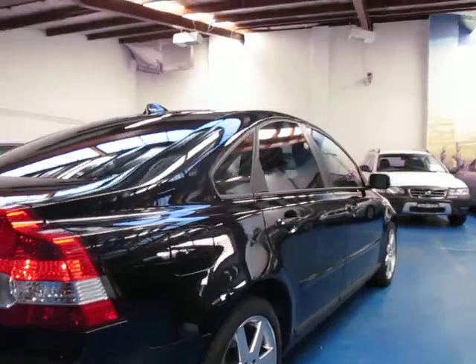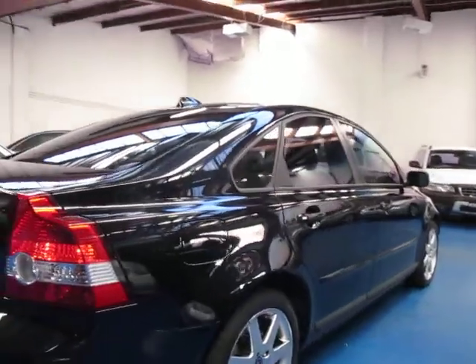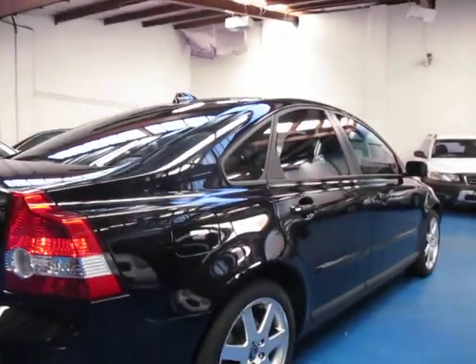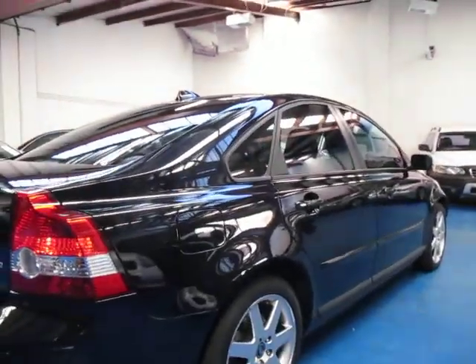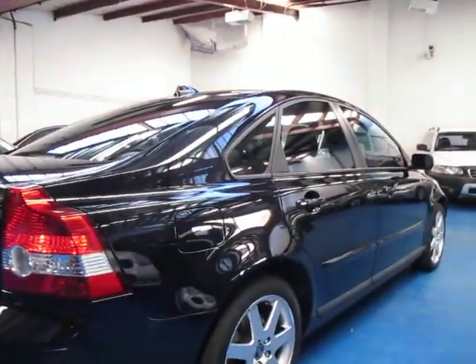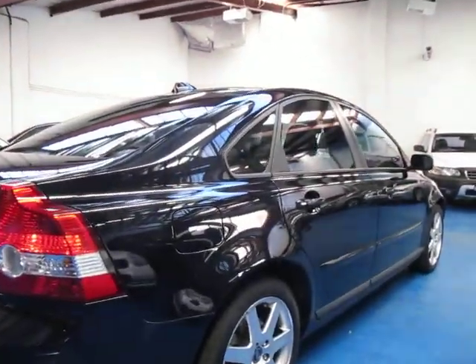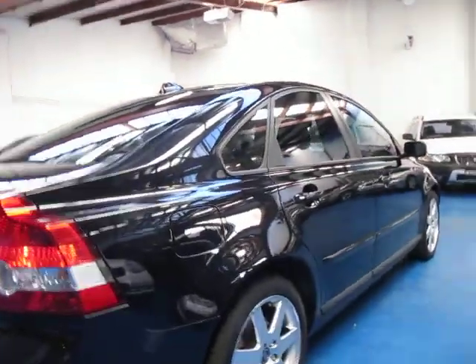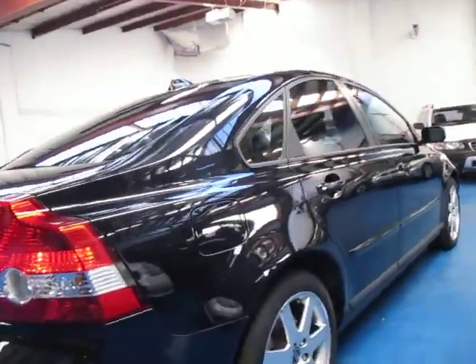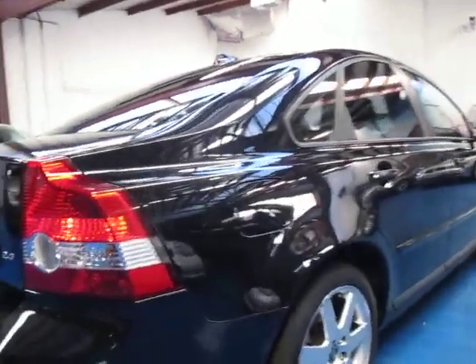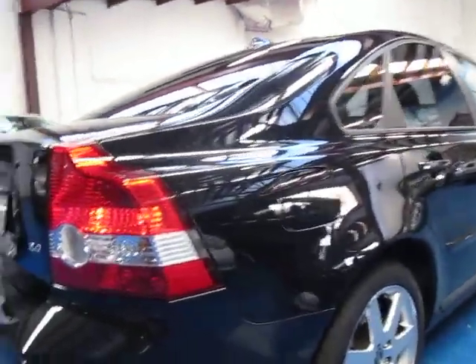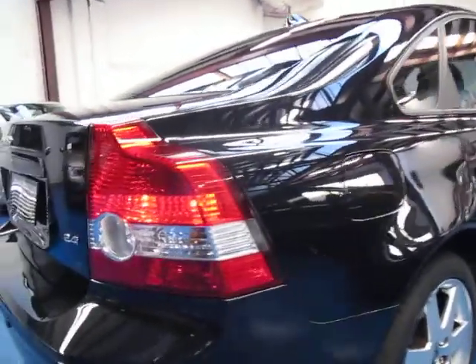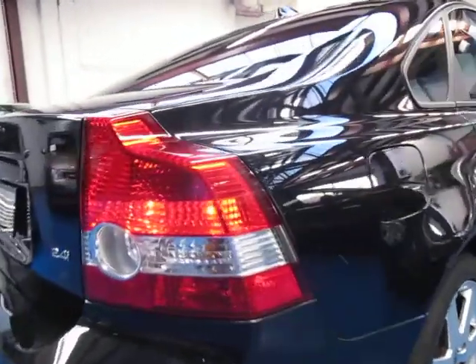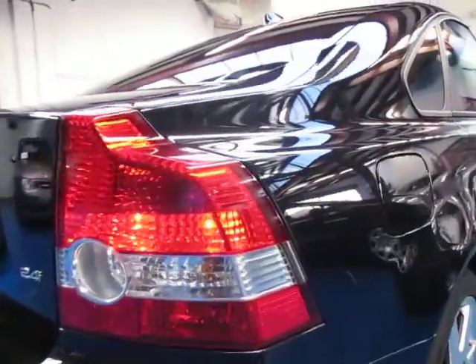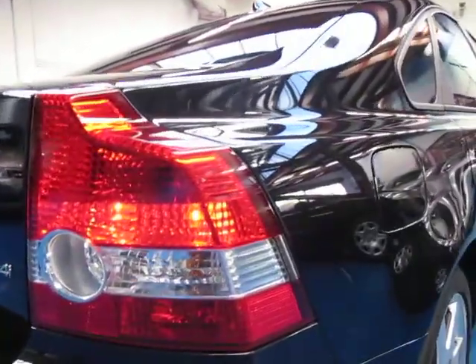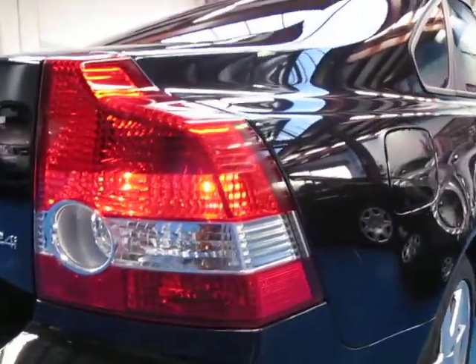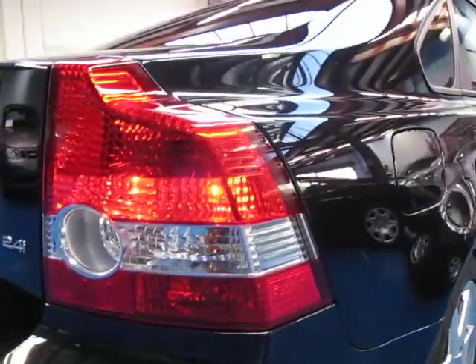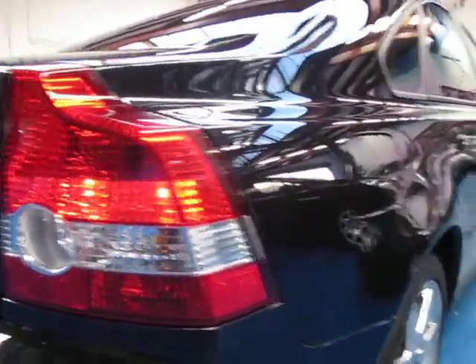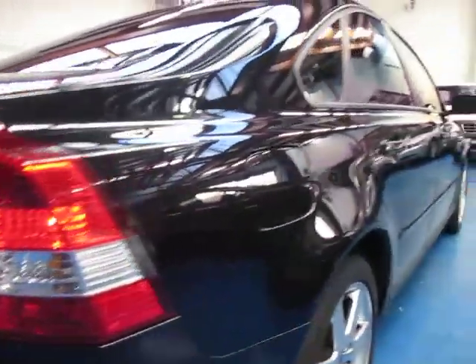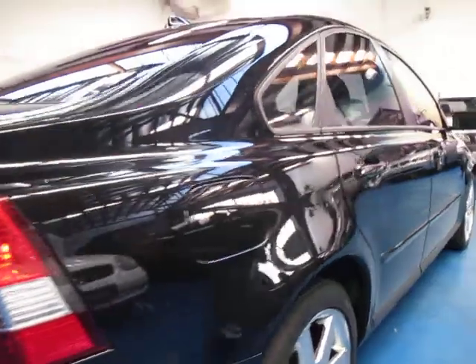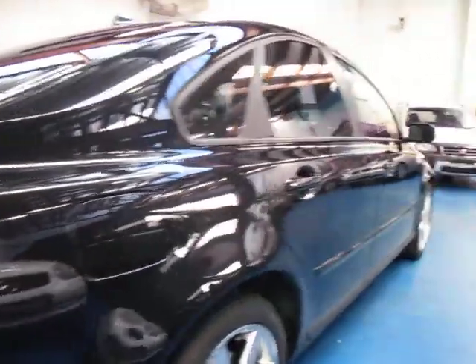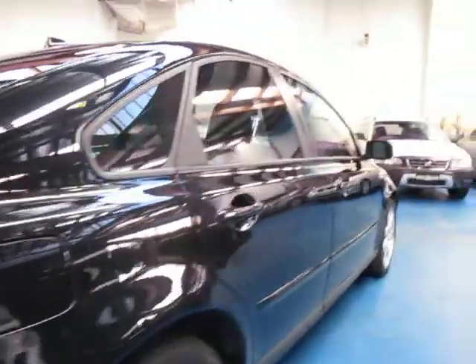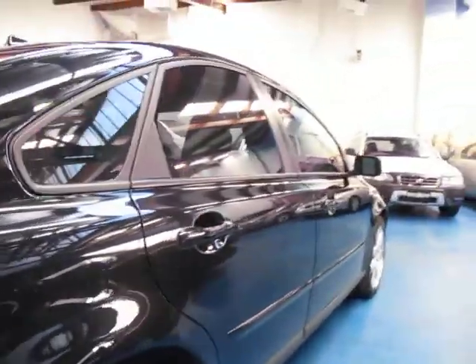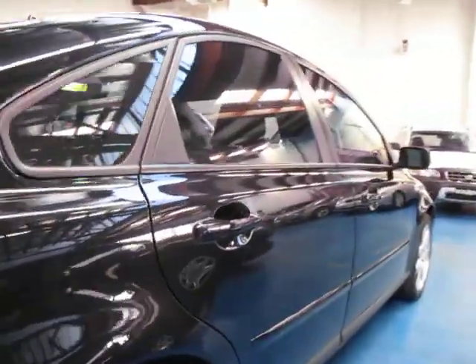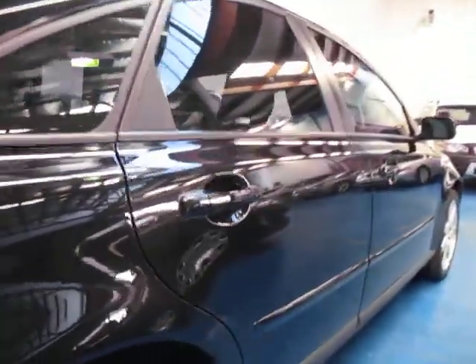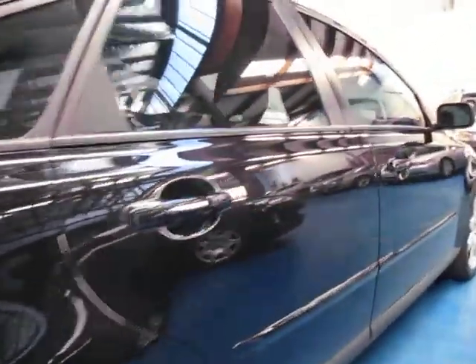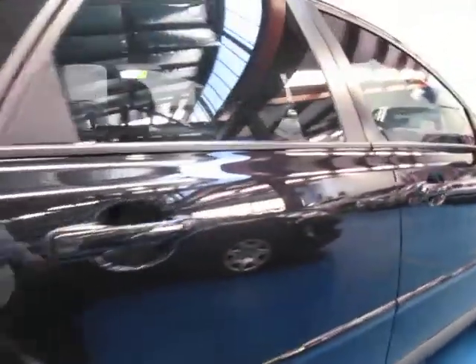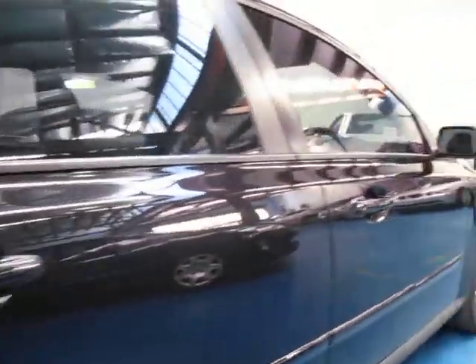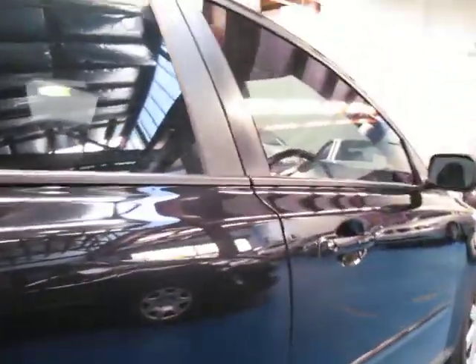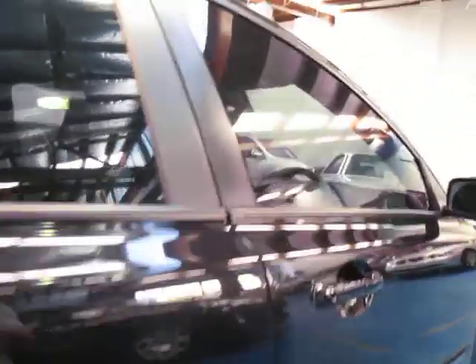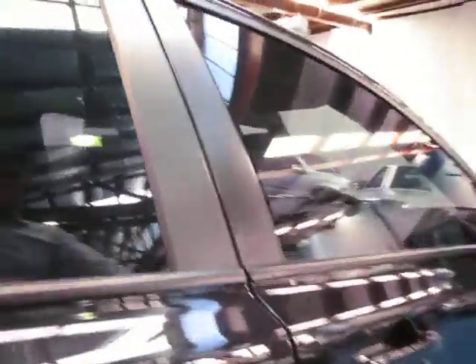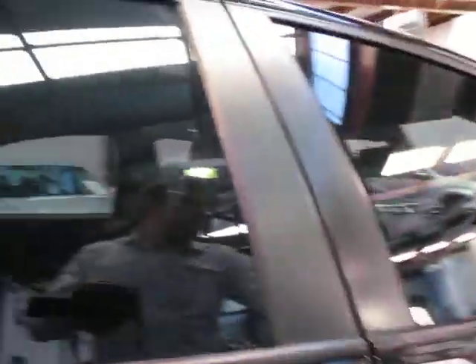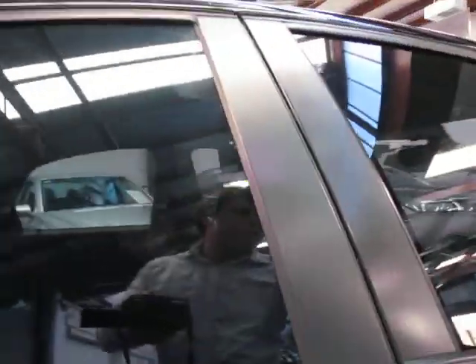Yeah, it's very nice, very nice car indeed. This S40 is the update — it's got the slightly updated lights. Yeah, it's just a very nice car actually.